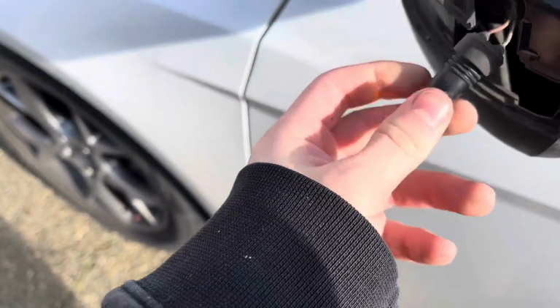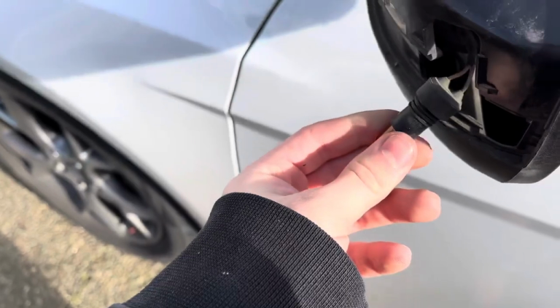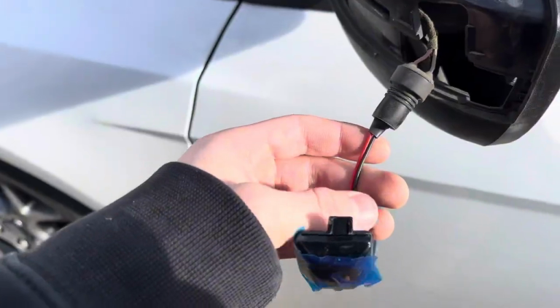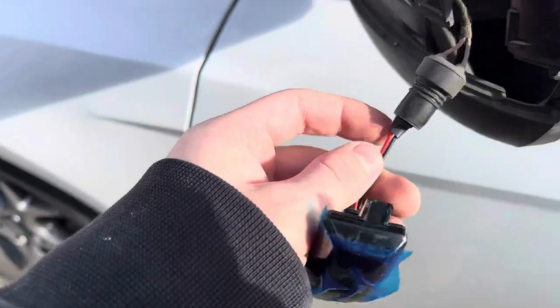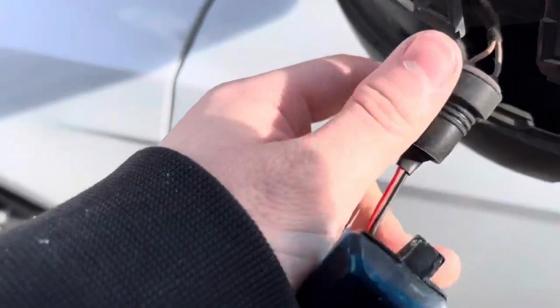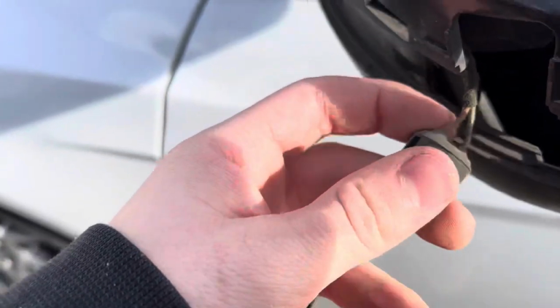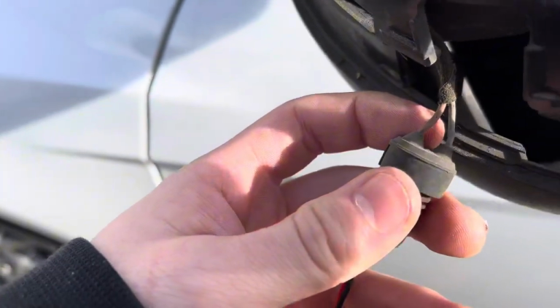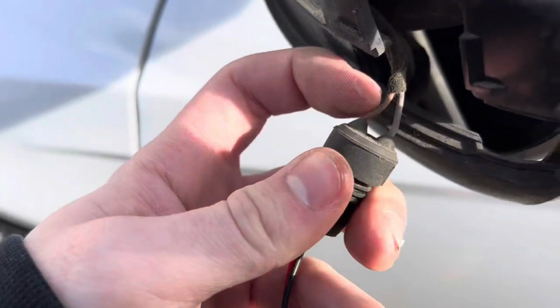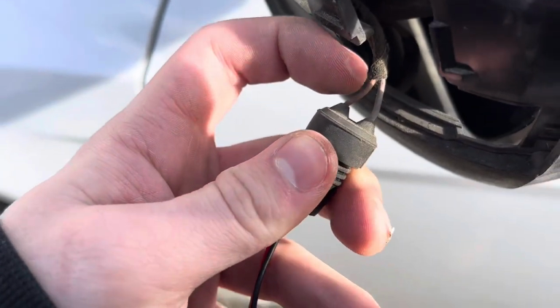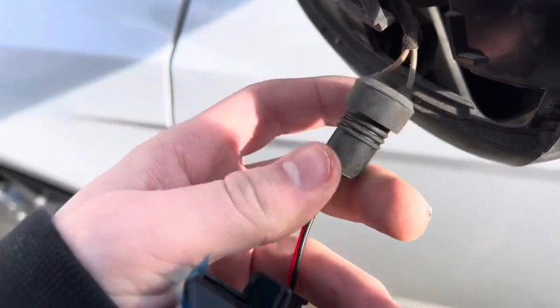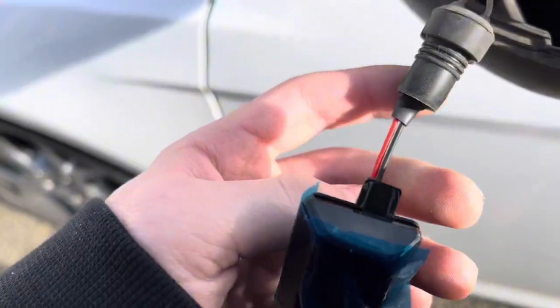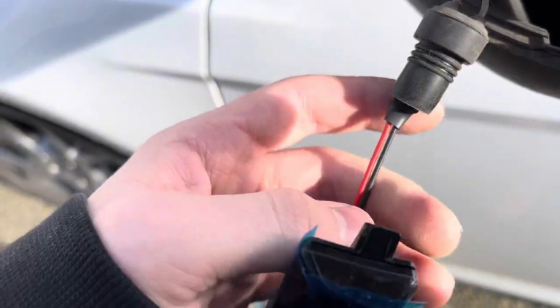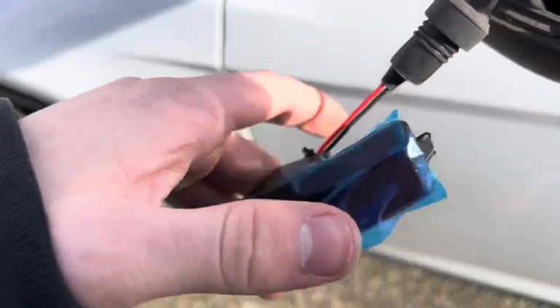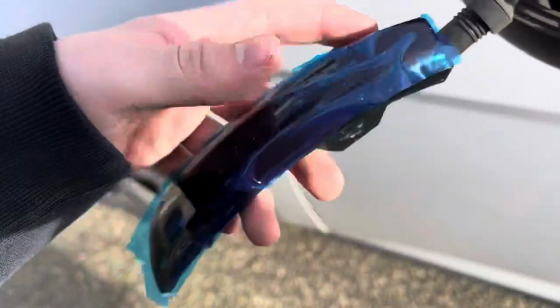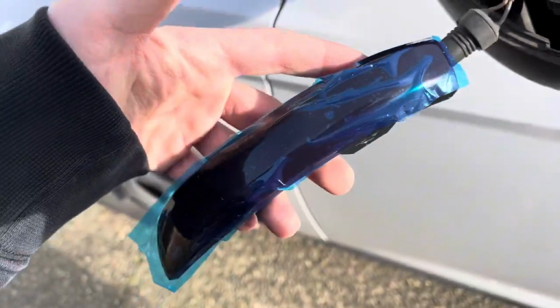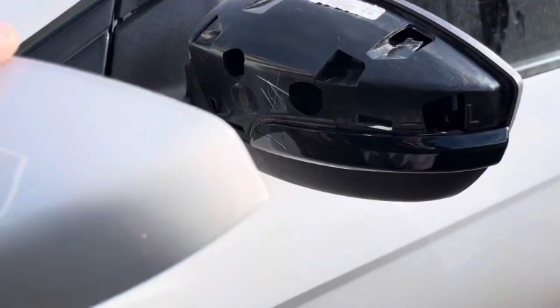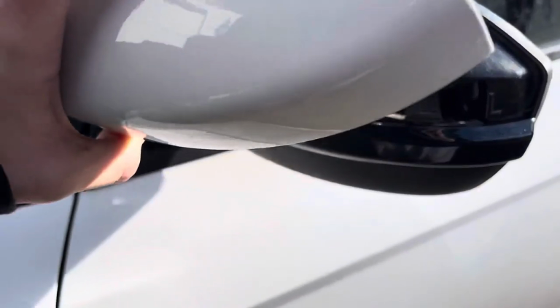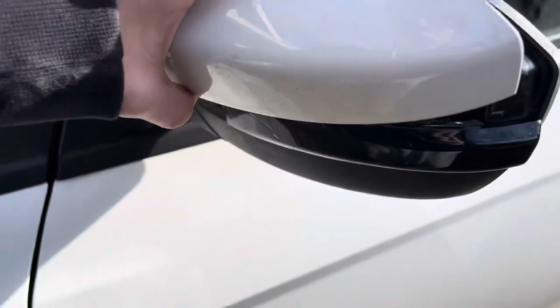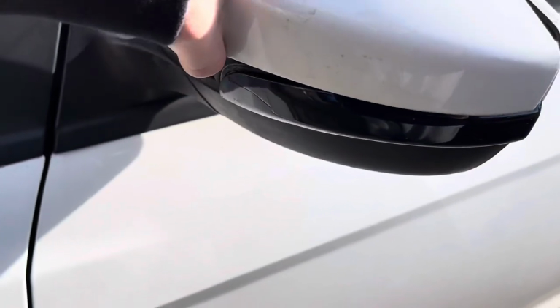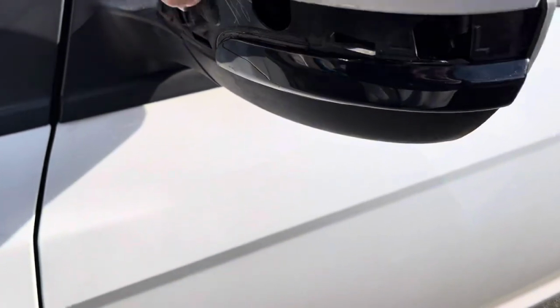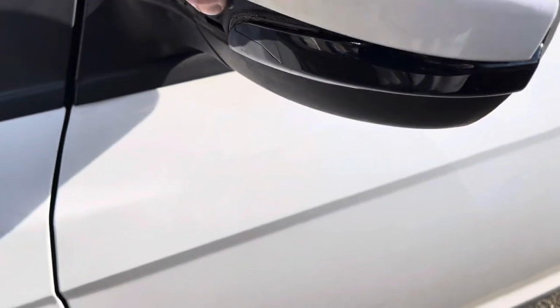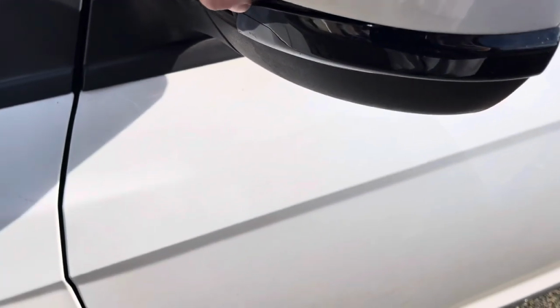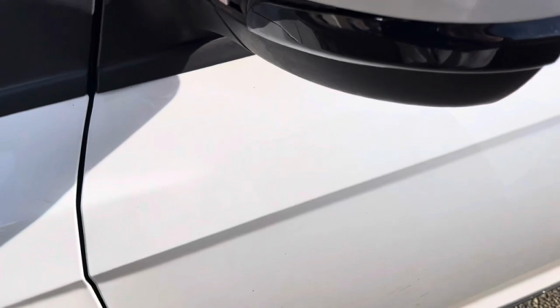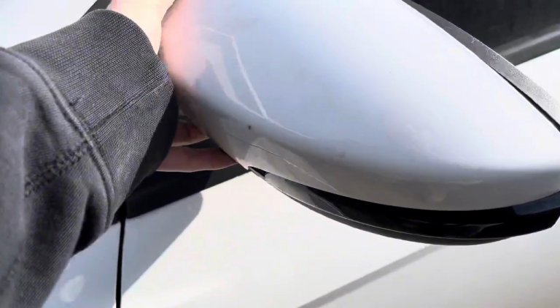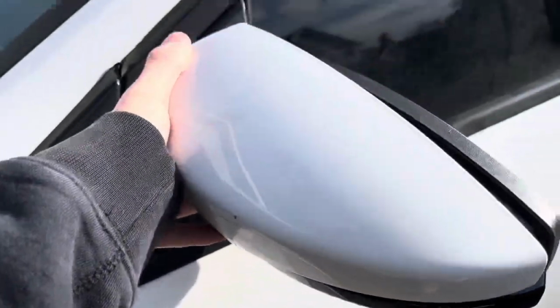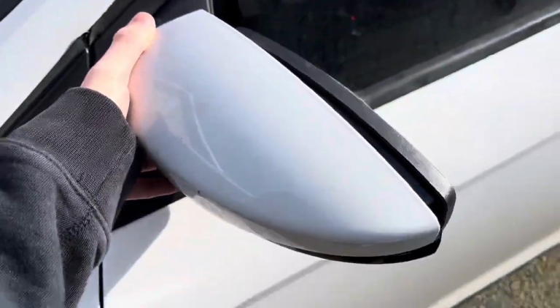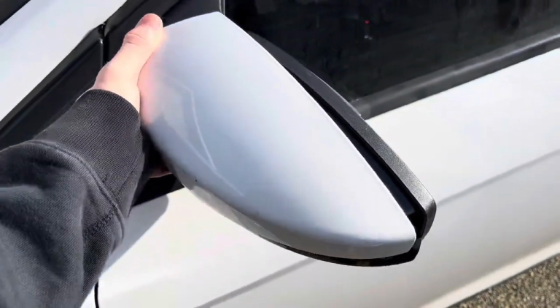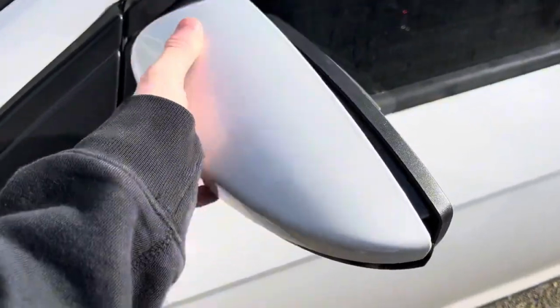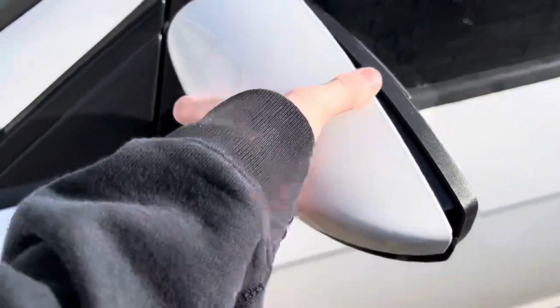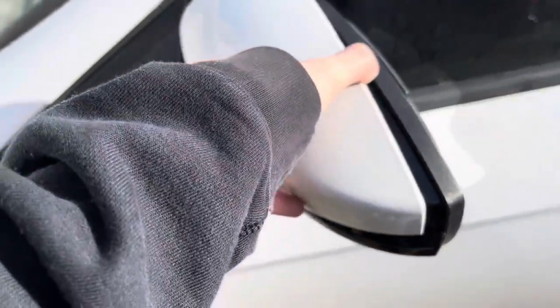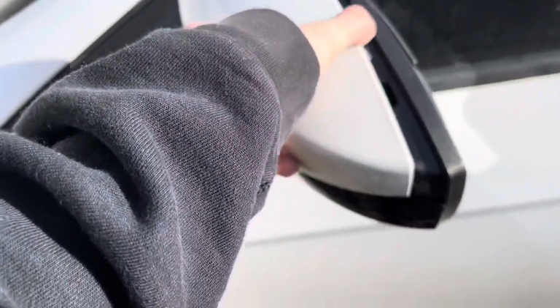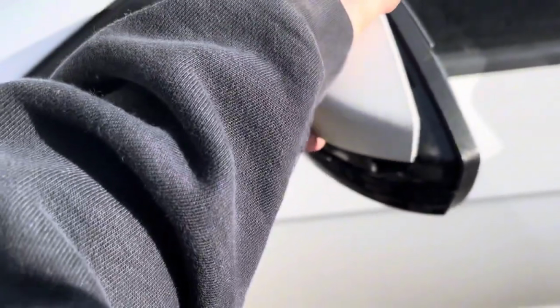It's really simple. Then make sure red to red and black to black. Then just pop the back piece back on and make sure your blinker is in all the way.